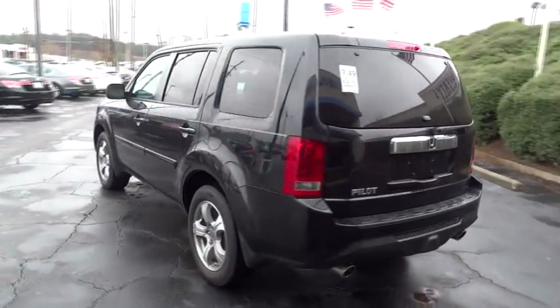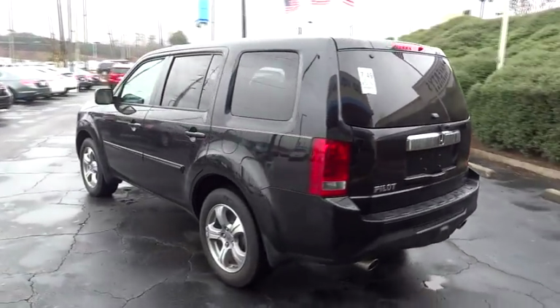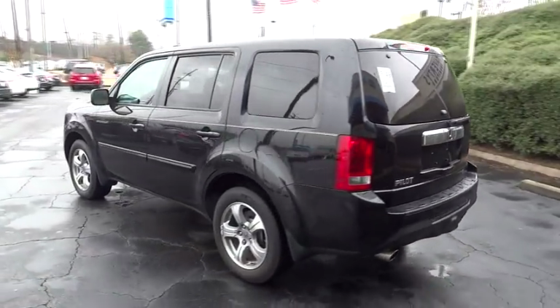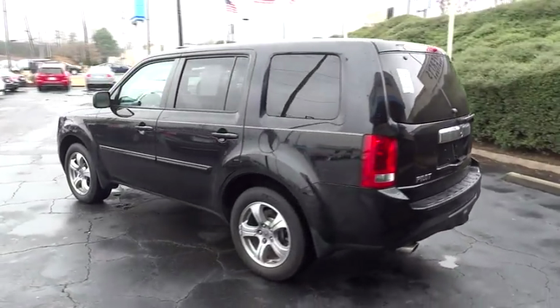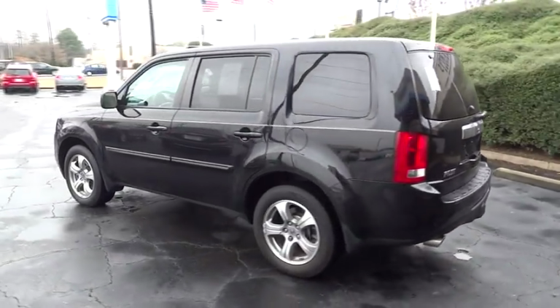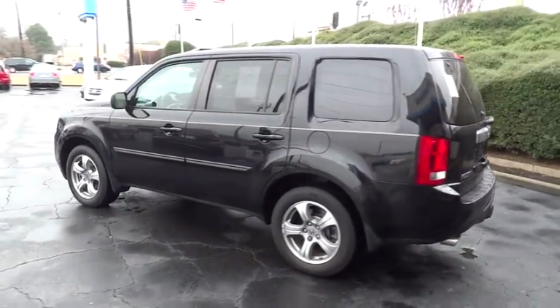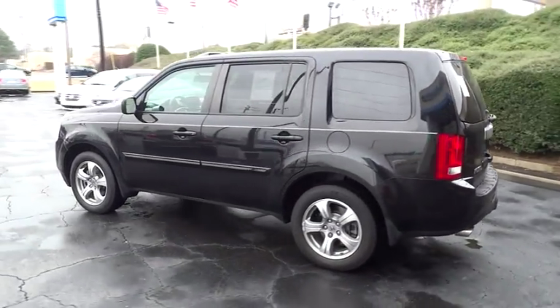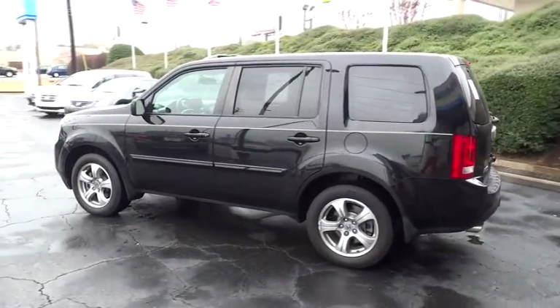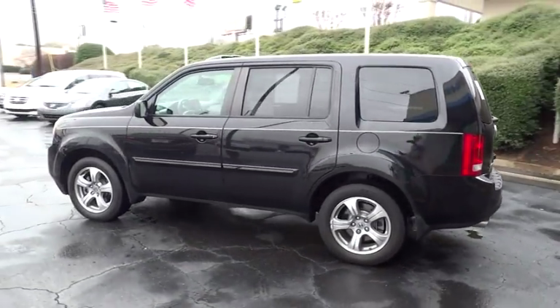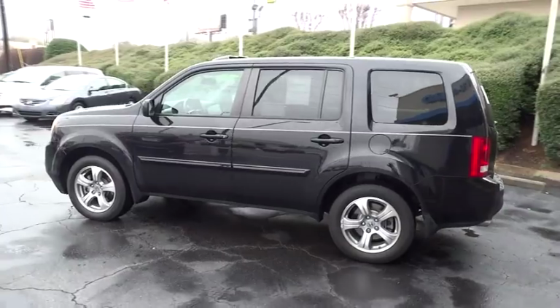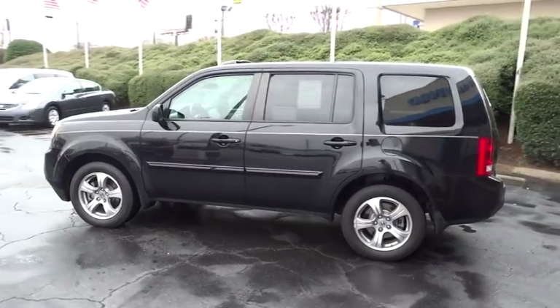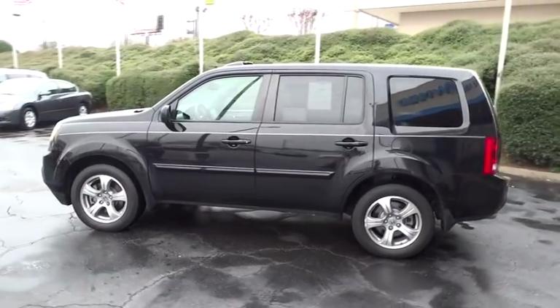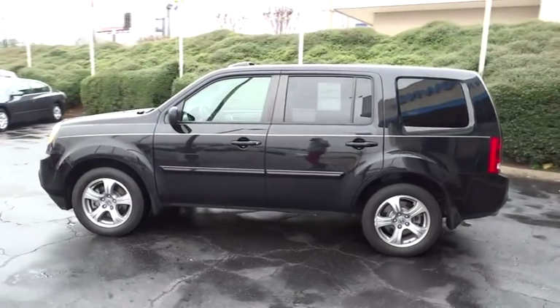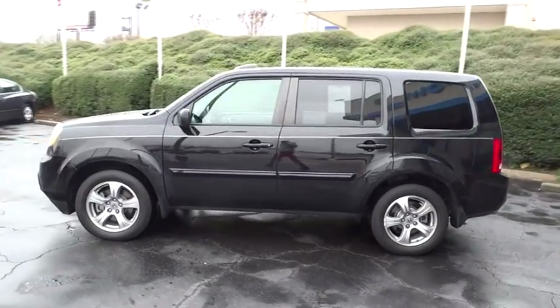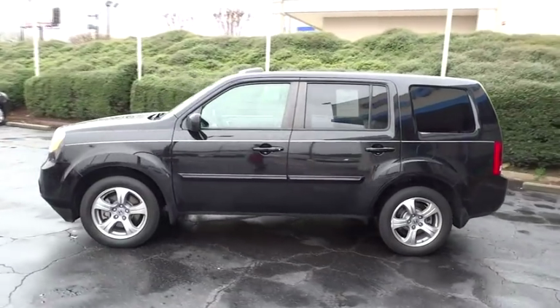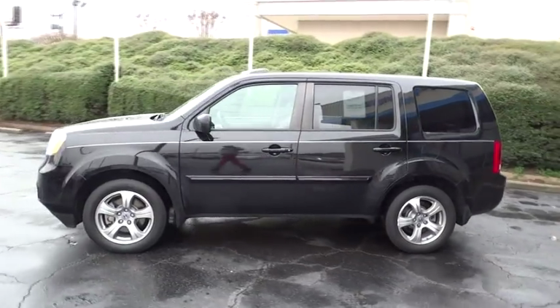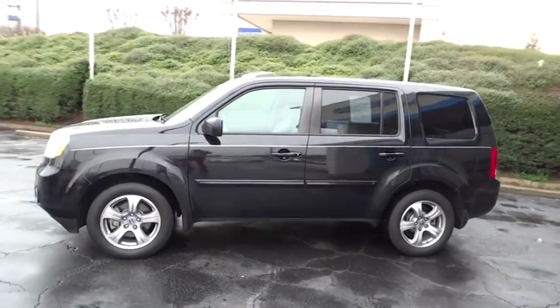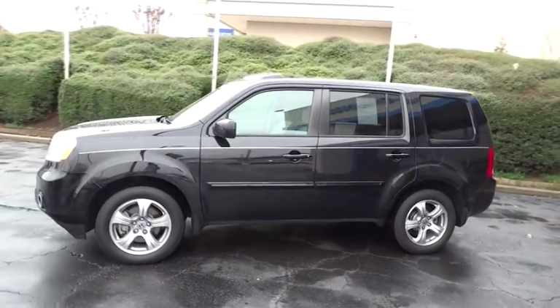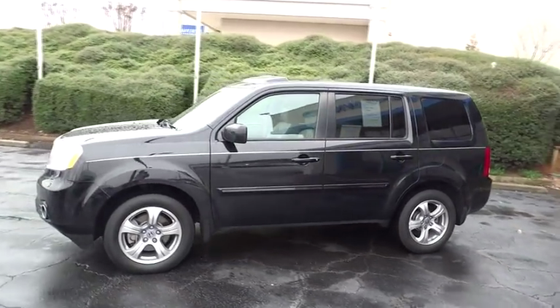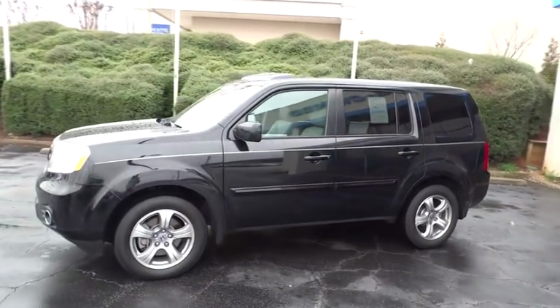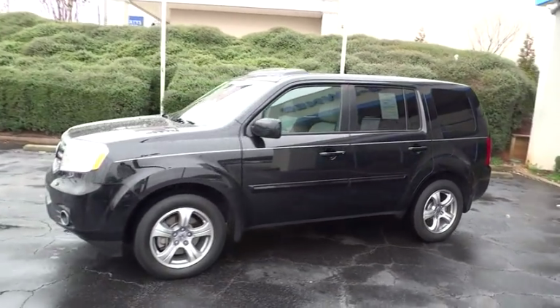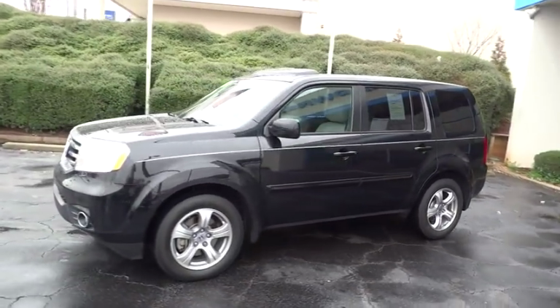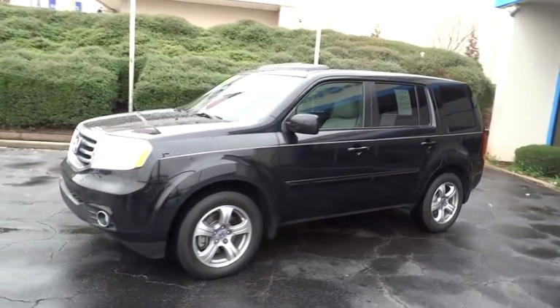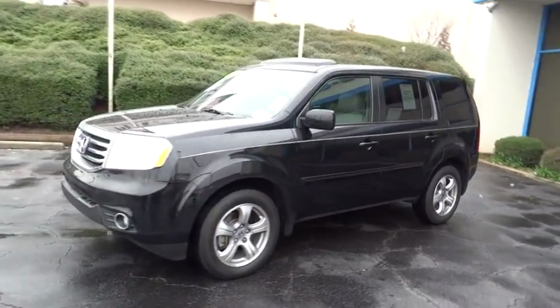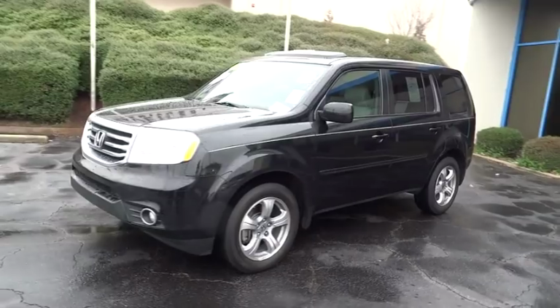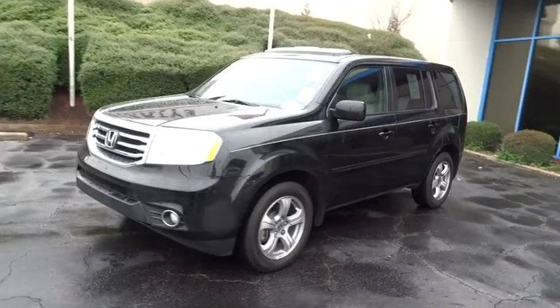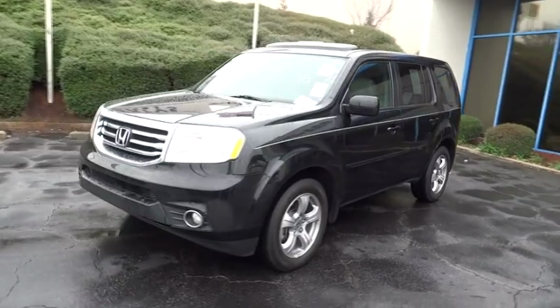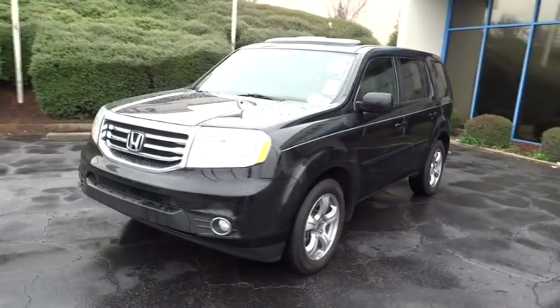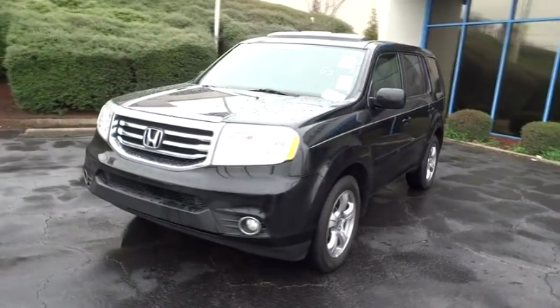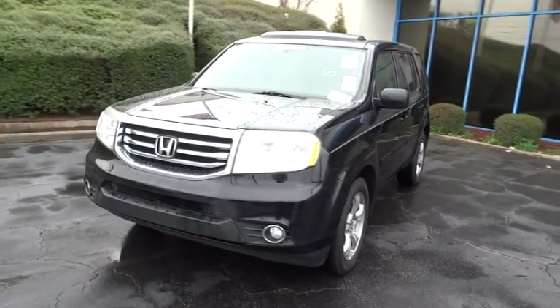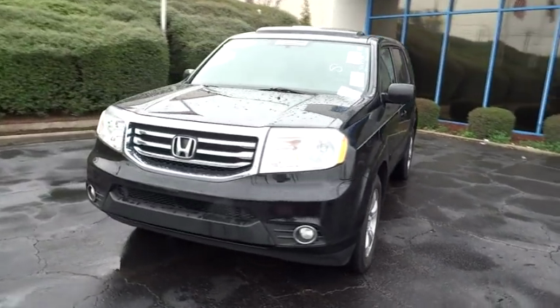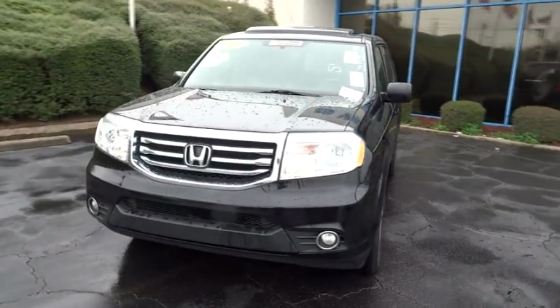This vehicle has less than 35,000 miles. Here are some of this vehicle's great options: power lift gate, stability control, power passenger seat, anti-lock braking system.